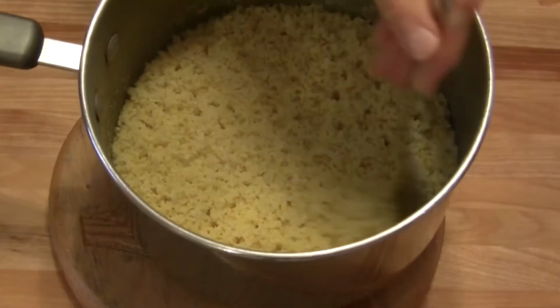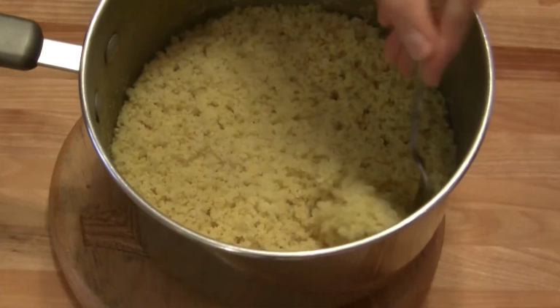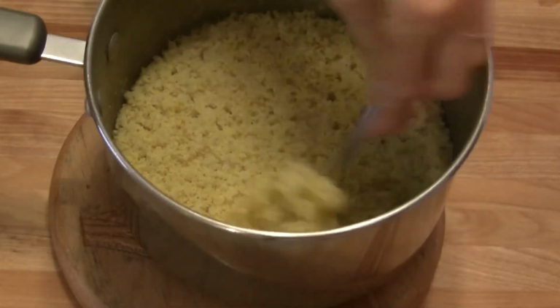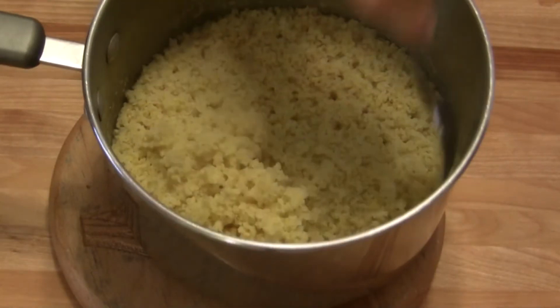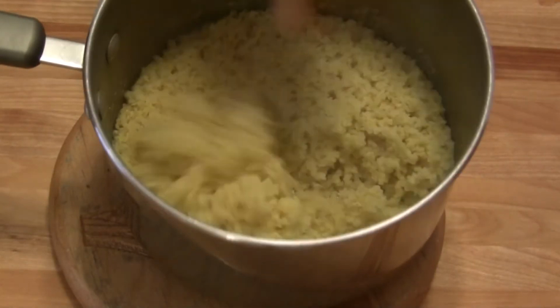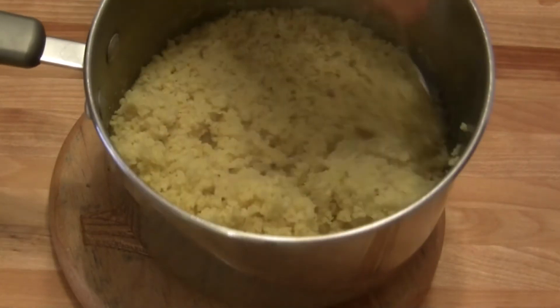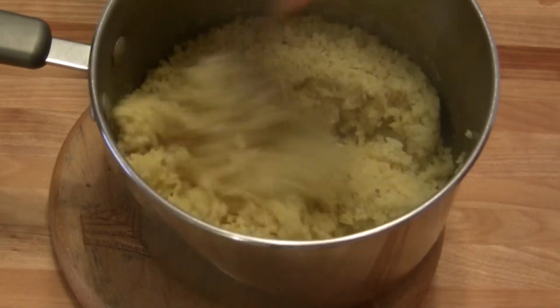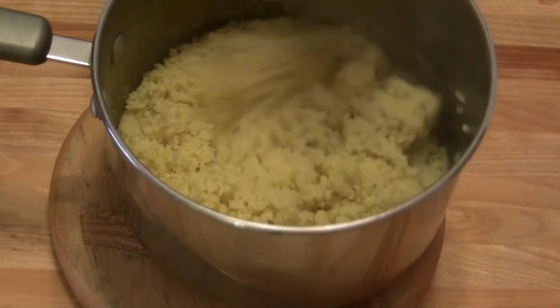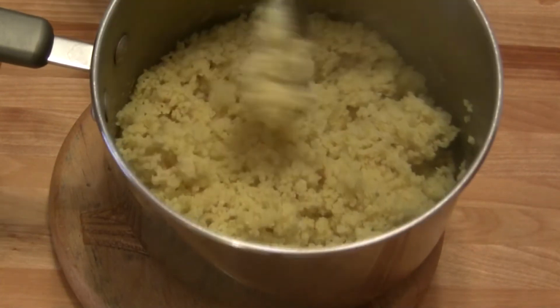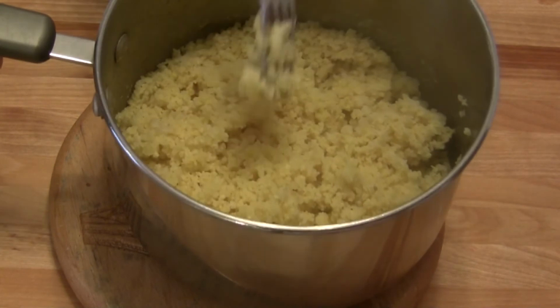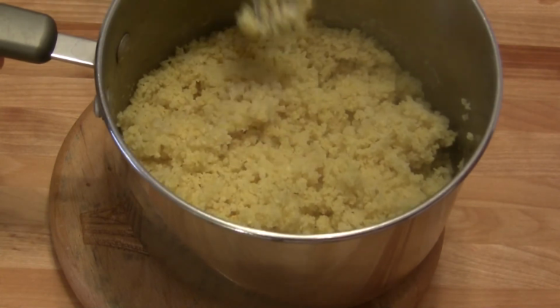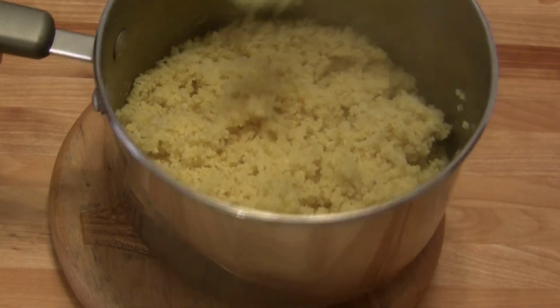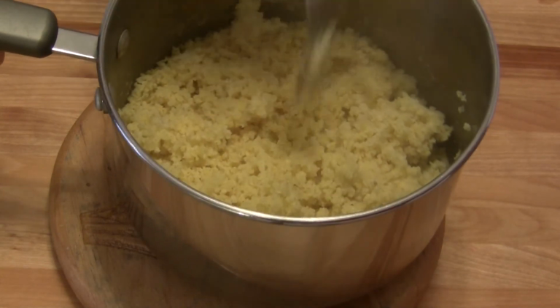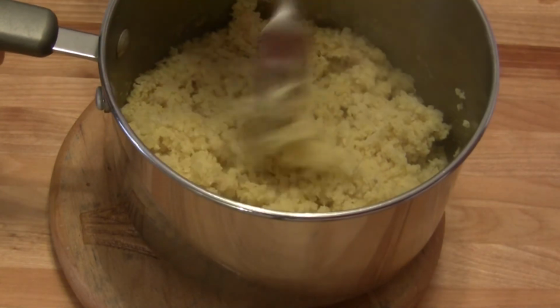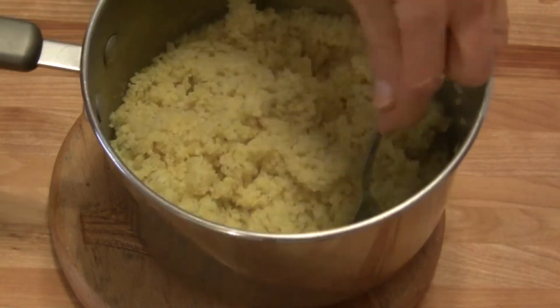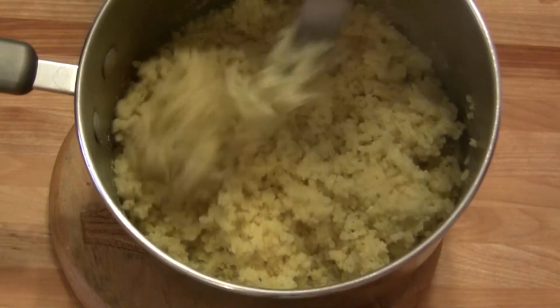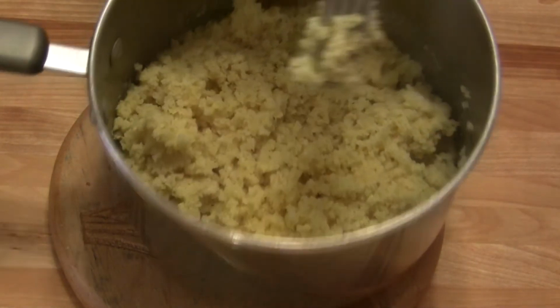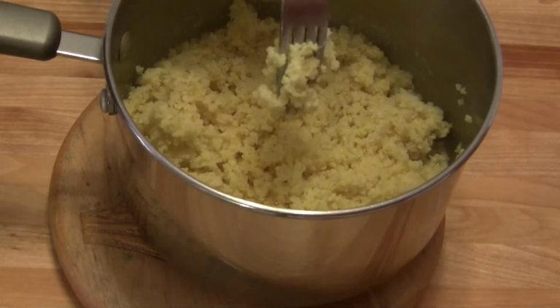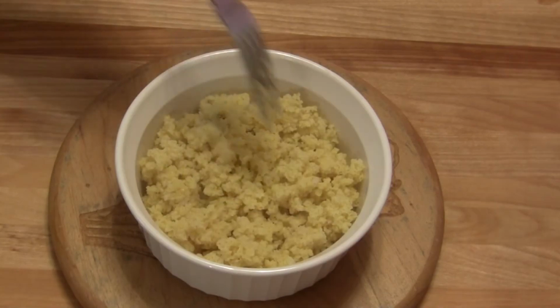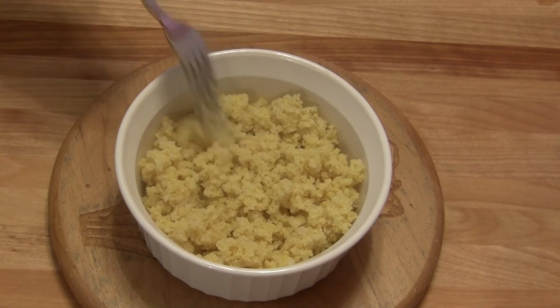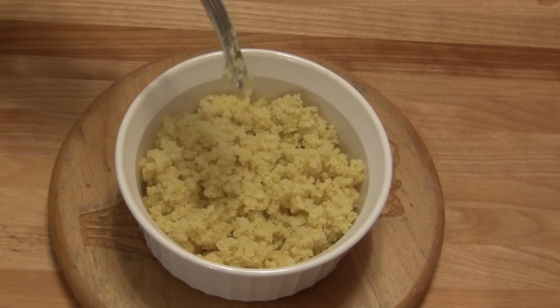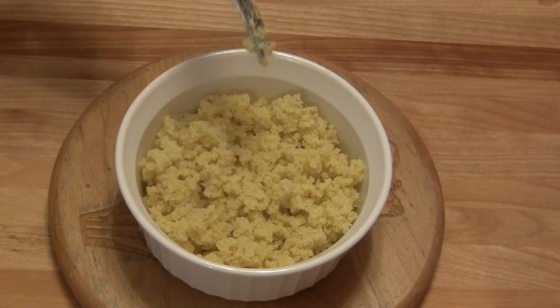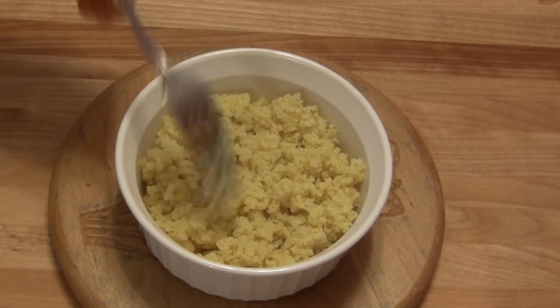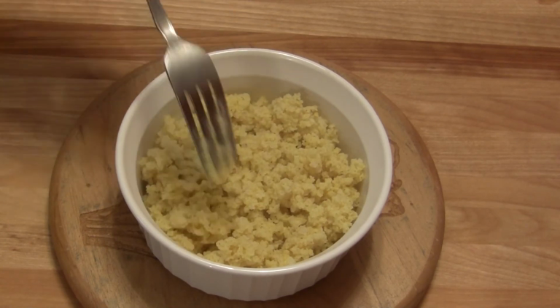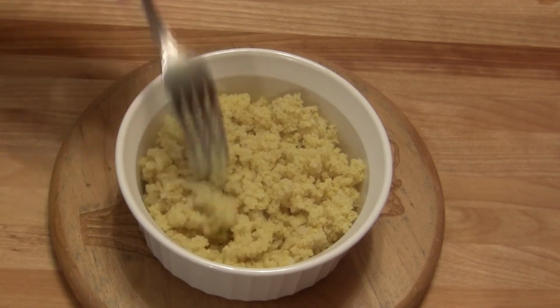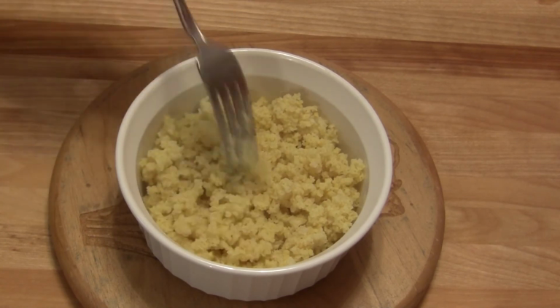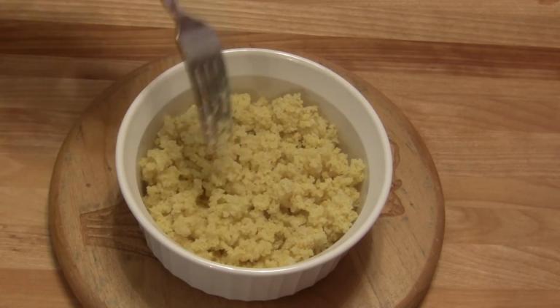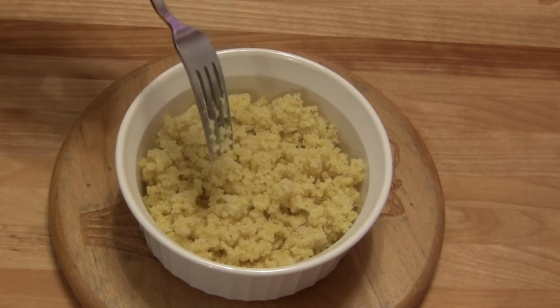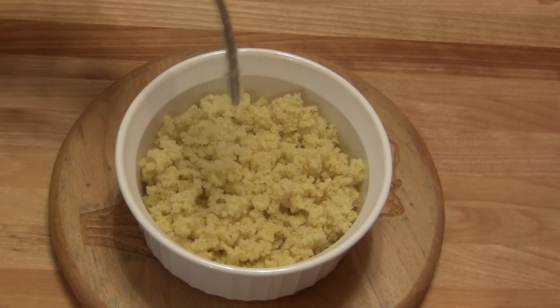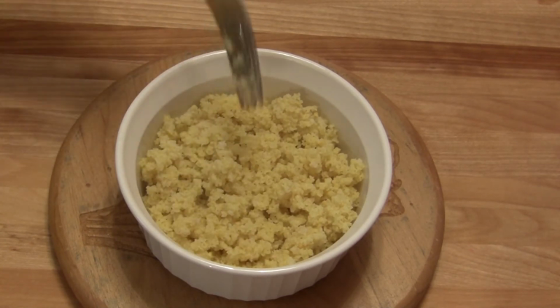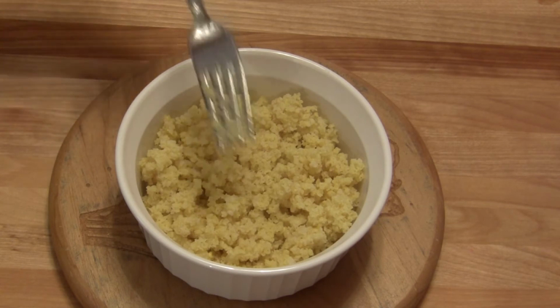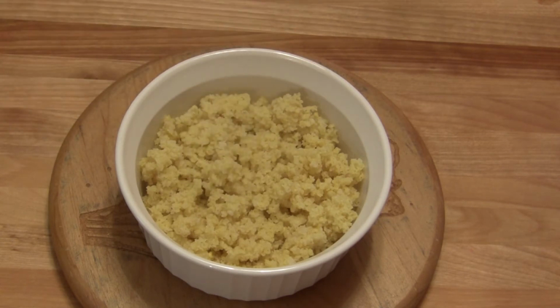I'm just going to fluff it with a fork and put some in a dish so you can see what it looks like. It is completely cooked and ready to serve and do anything you want to do with it.